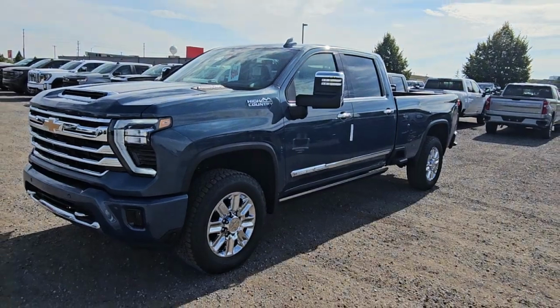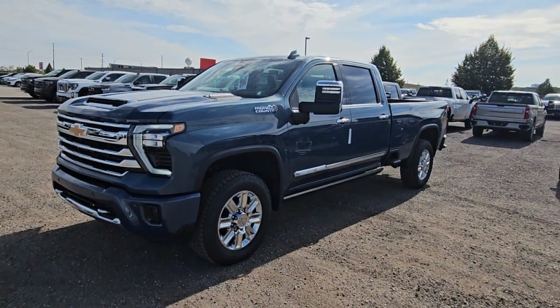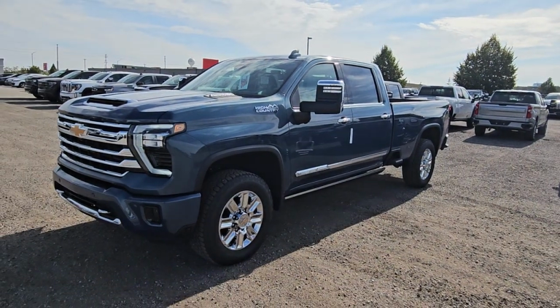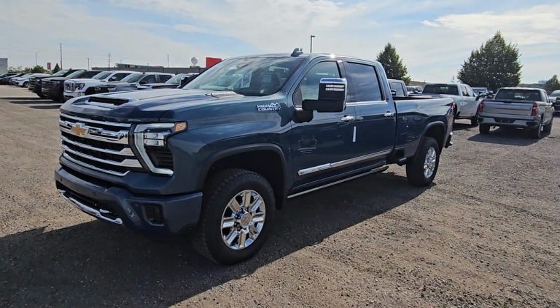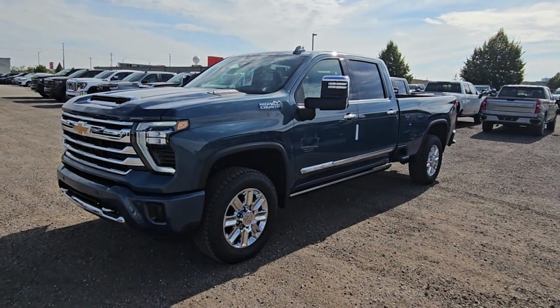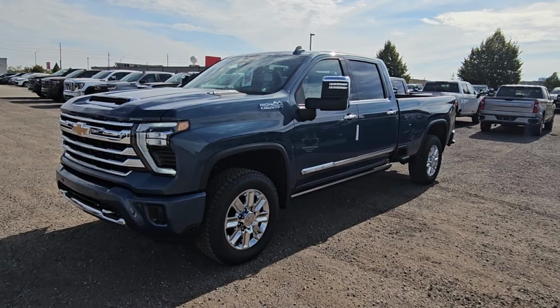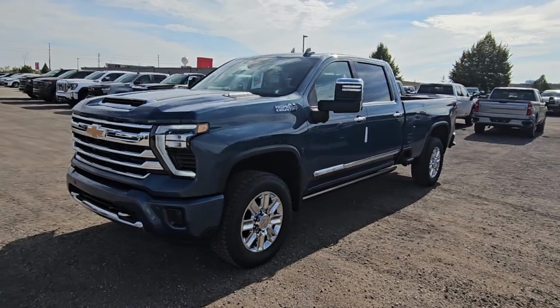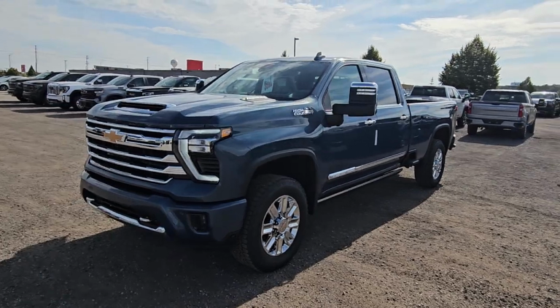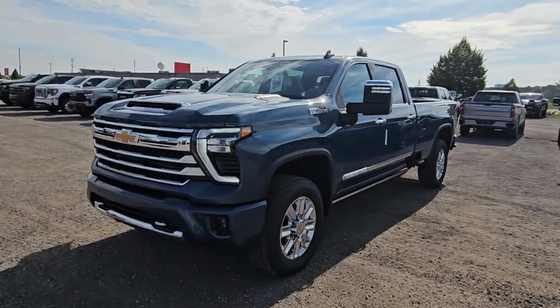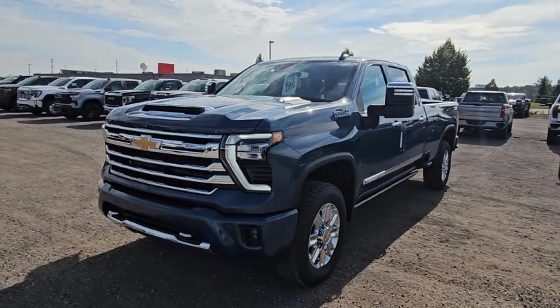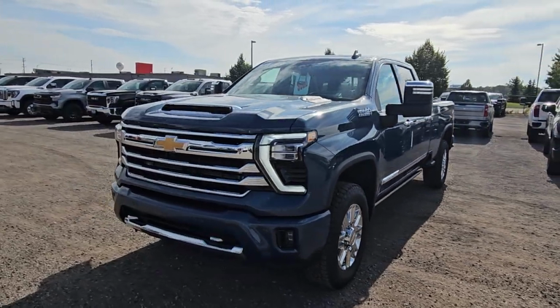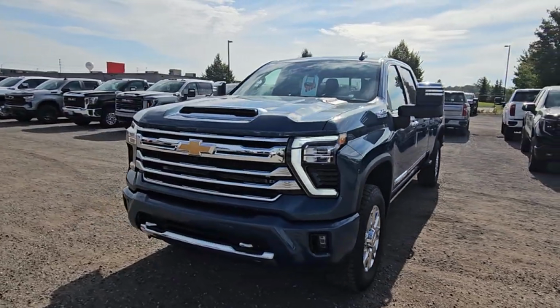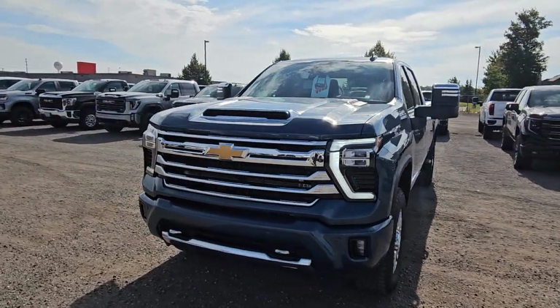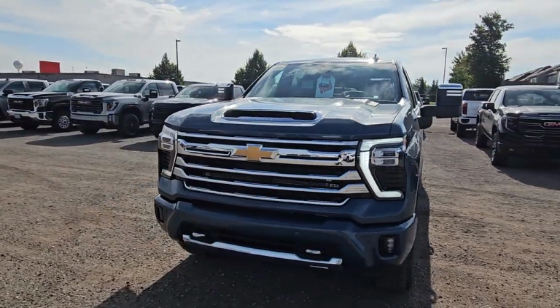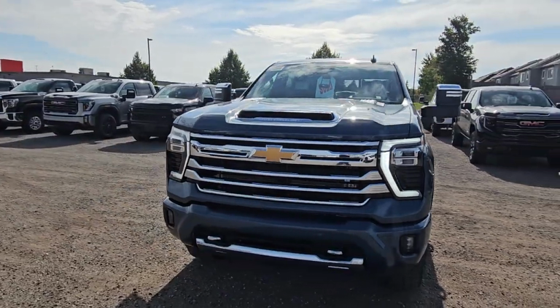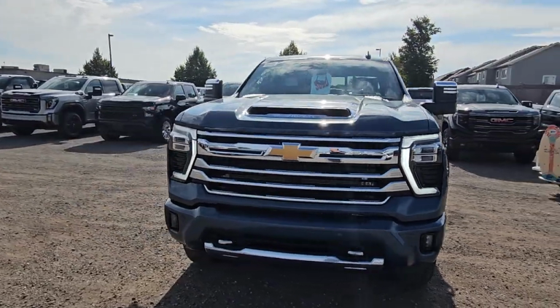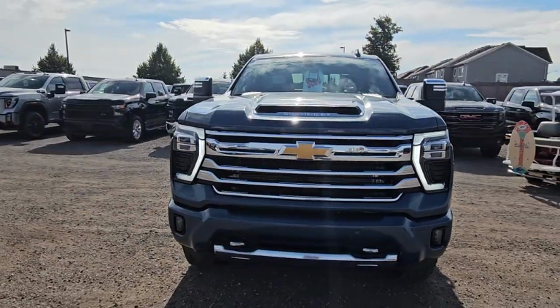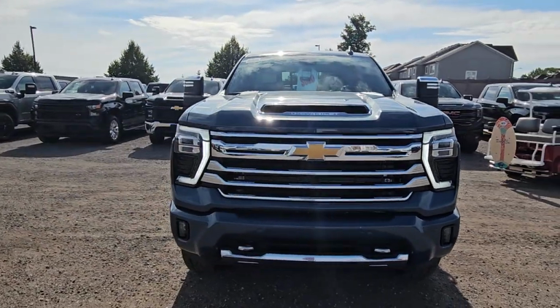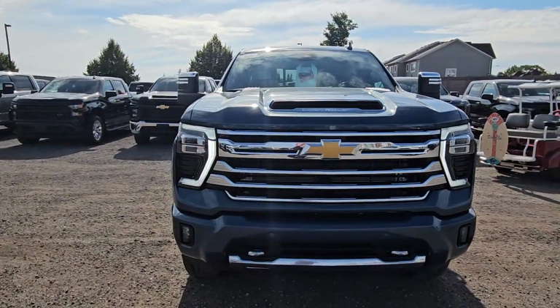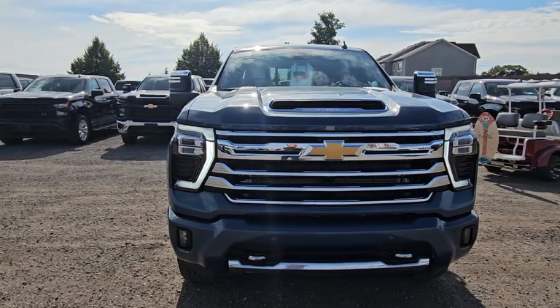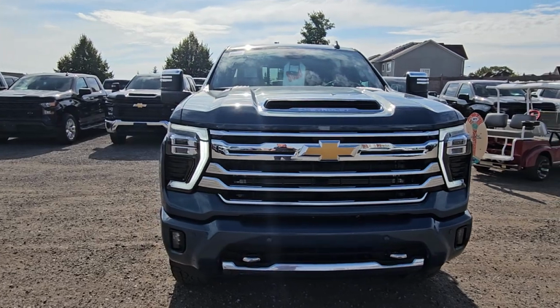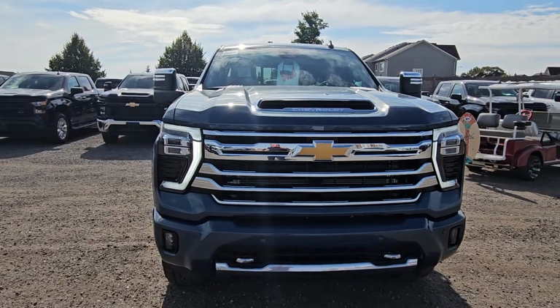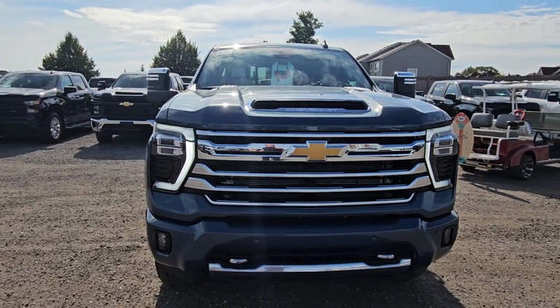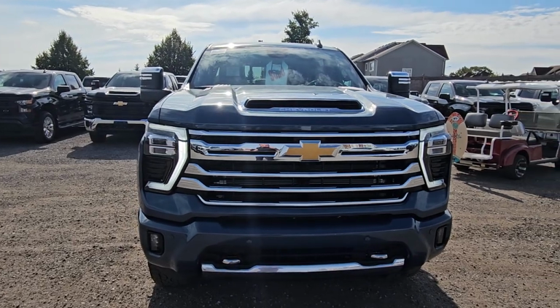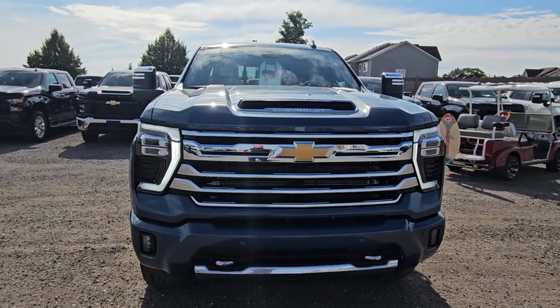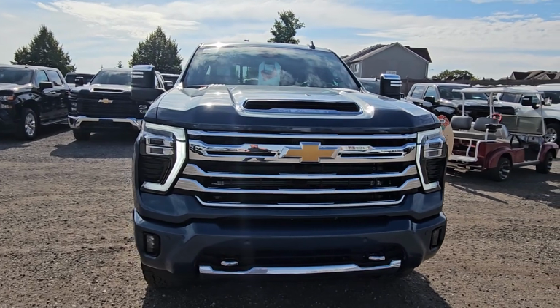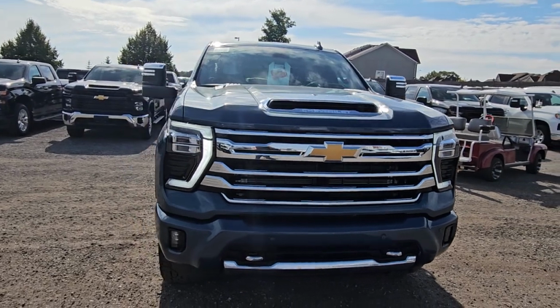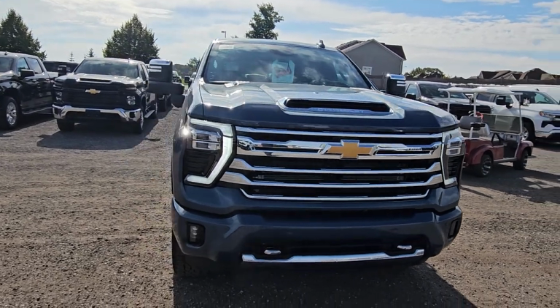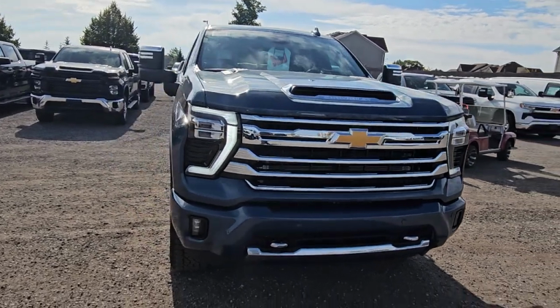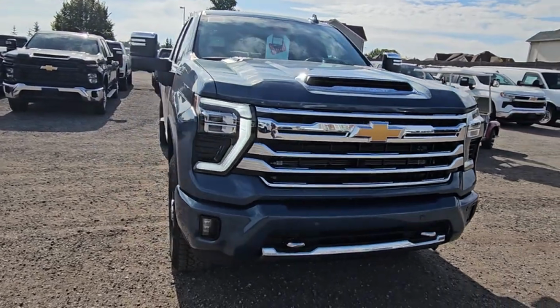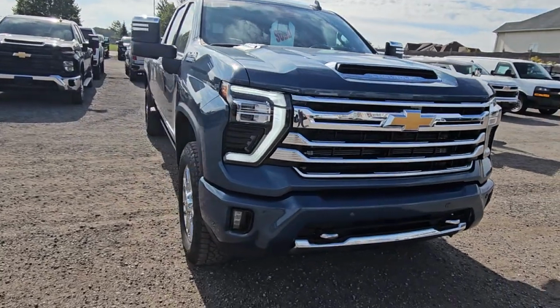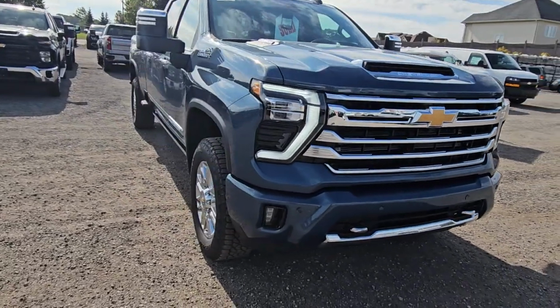Chevy Silverado 3500 HD single wheel, High Country with the High Country Deluxe package. That's that awesome new front end with new LED lights and fog lights down low.